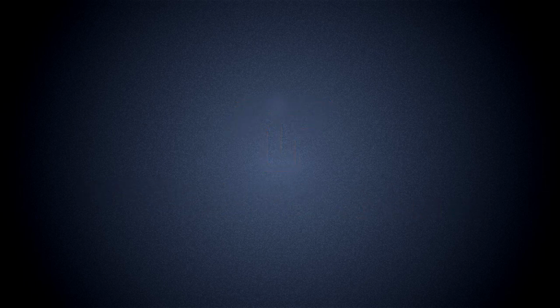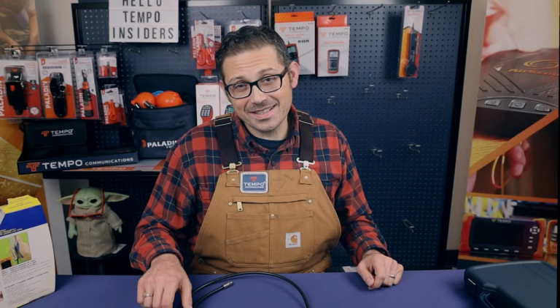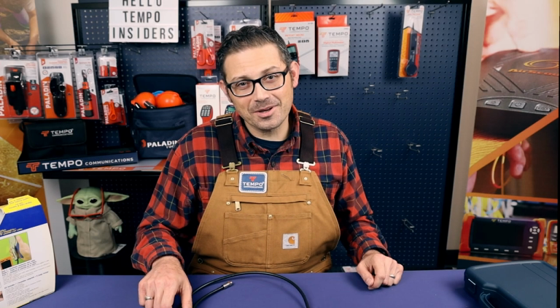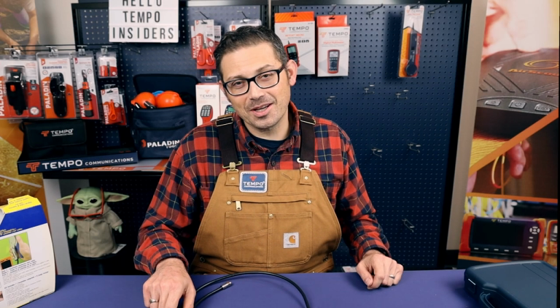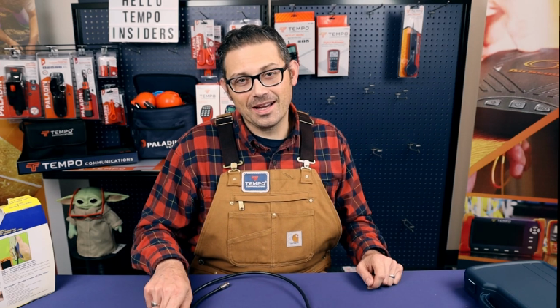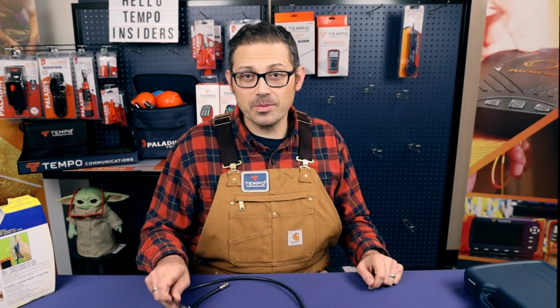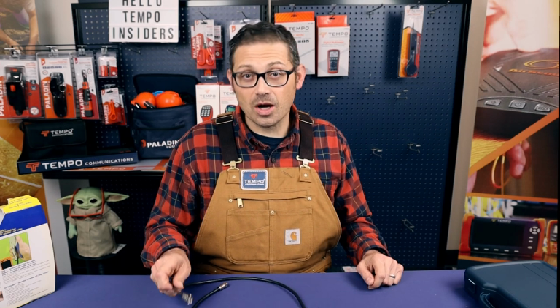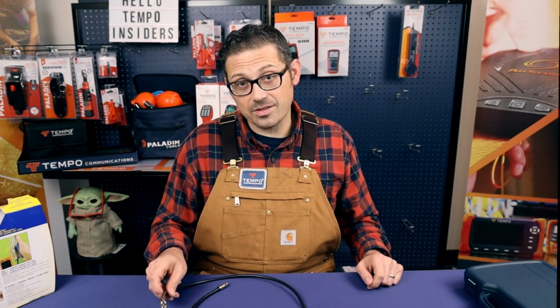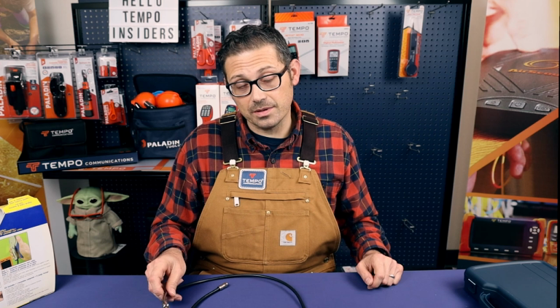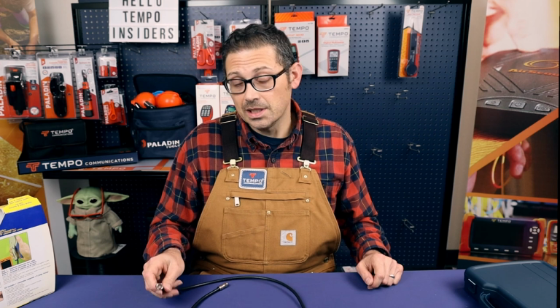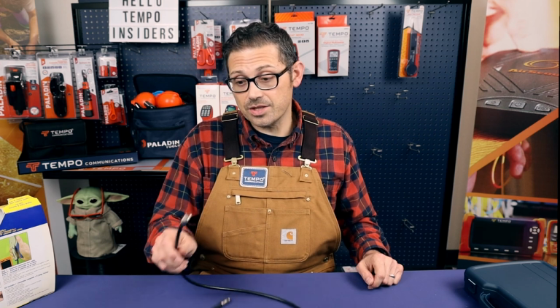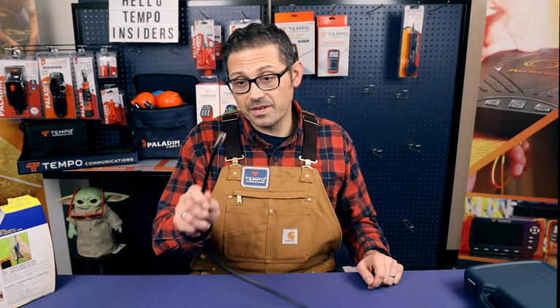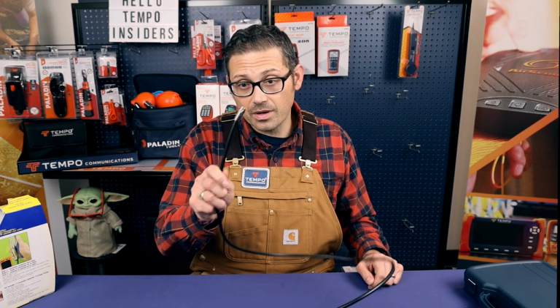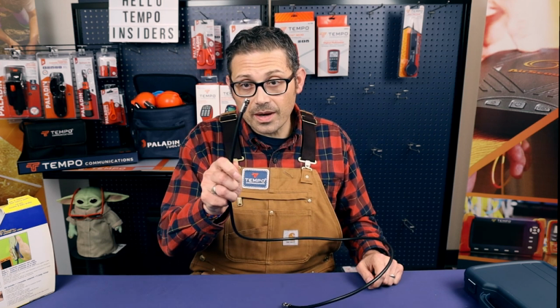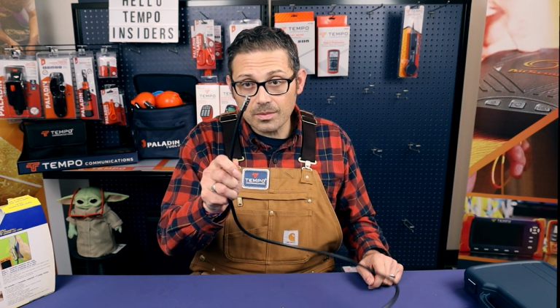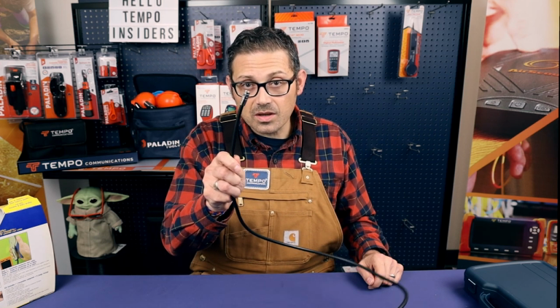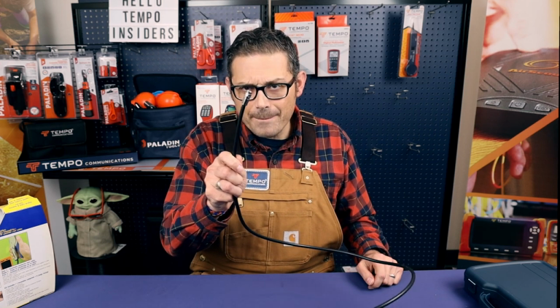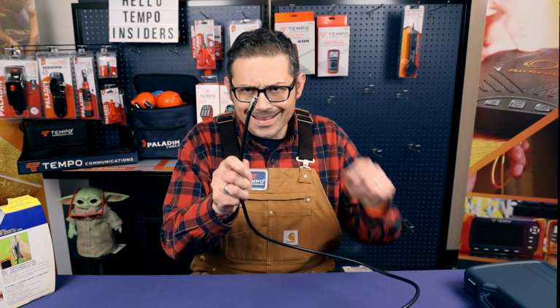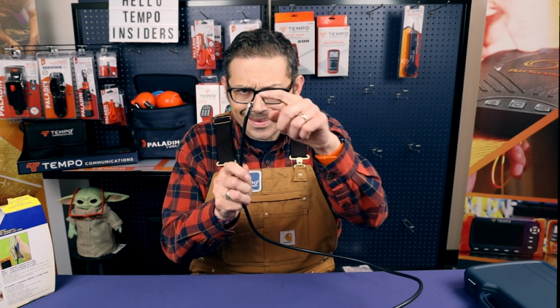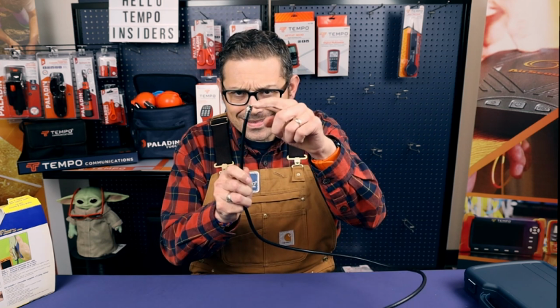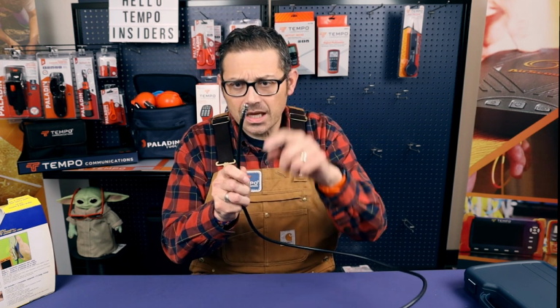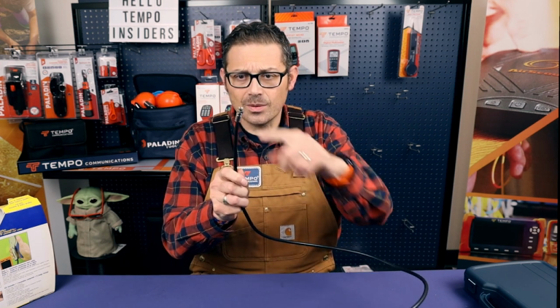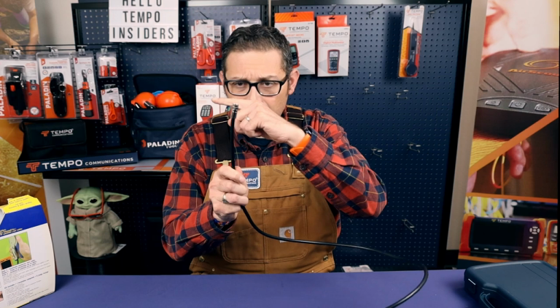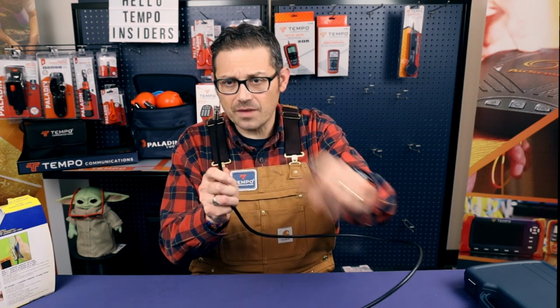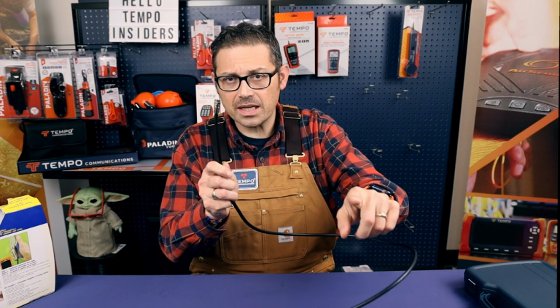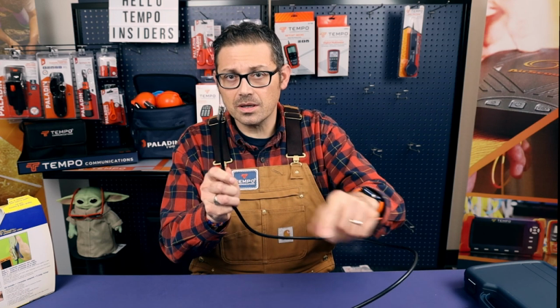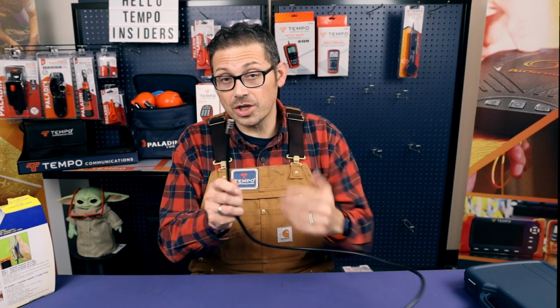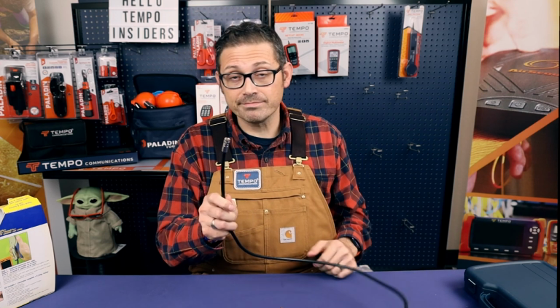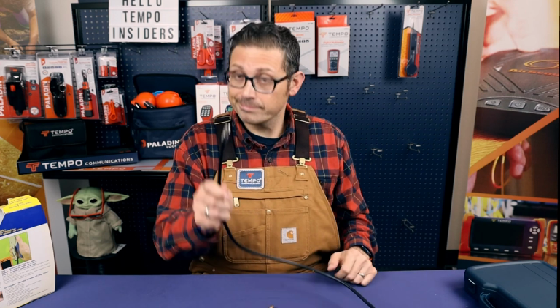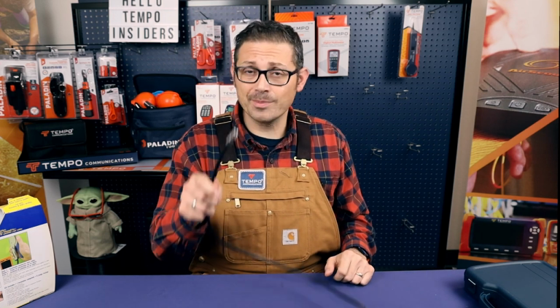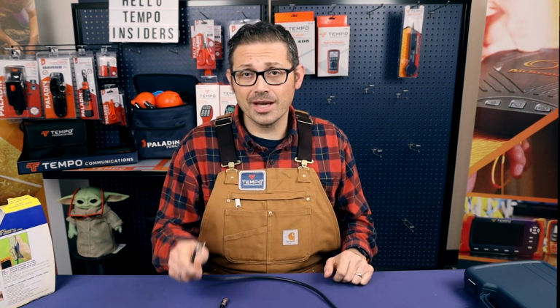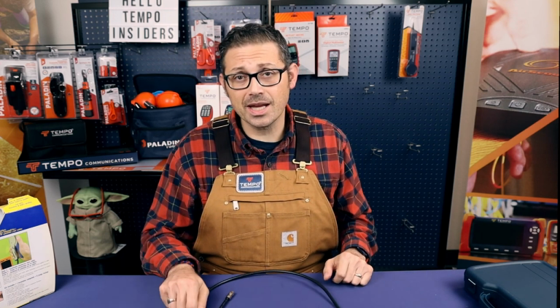Hi everybody, today we're going to be talking about how to terminate a coaxial cable. Occasionally you'll find that you have a coax cable that's all bent at the end like this, and you're going to want to cut off the connector and put on a new one. That's what I'm going to show you how to do today.